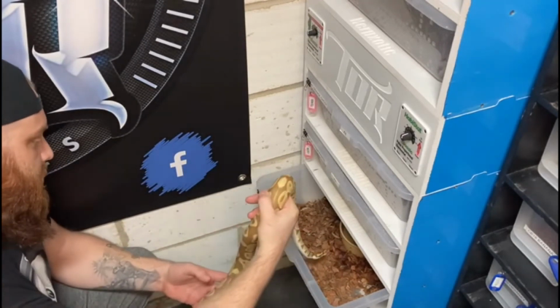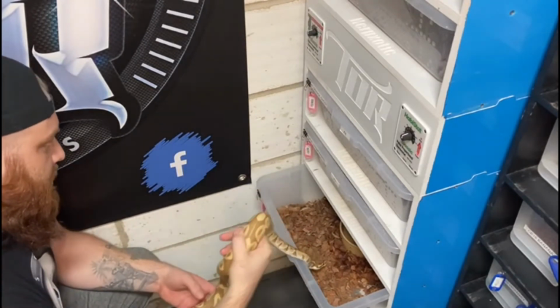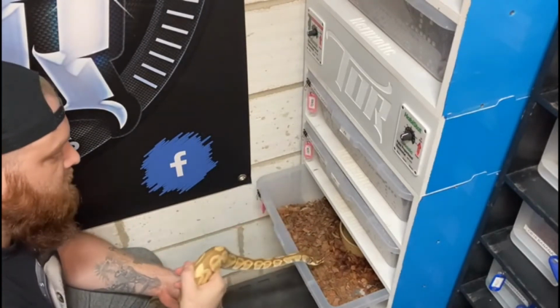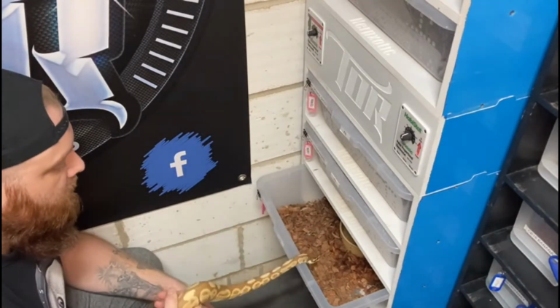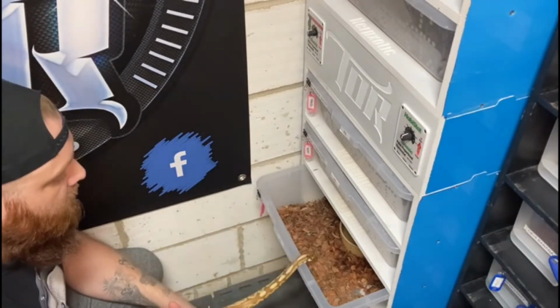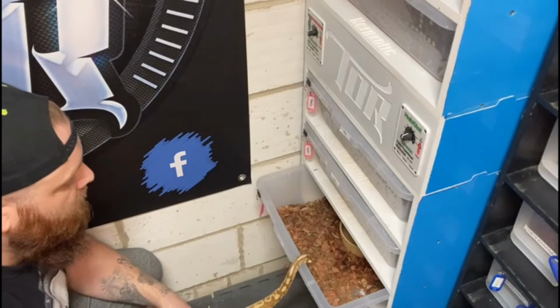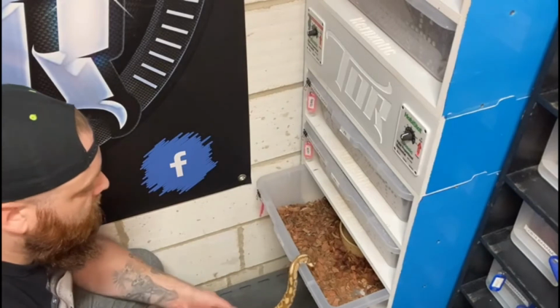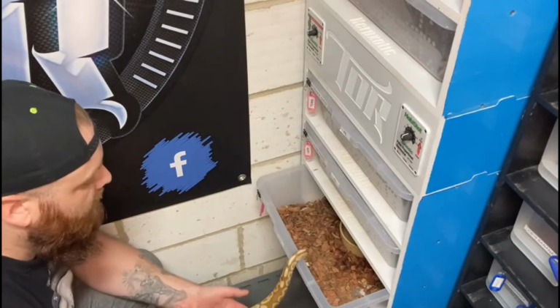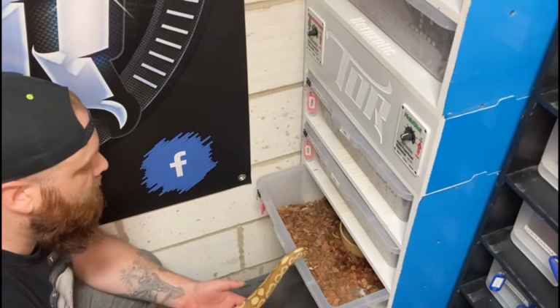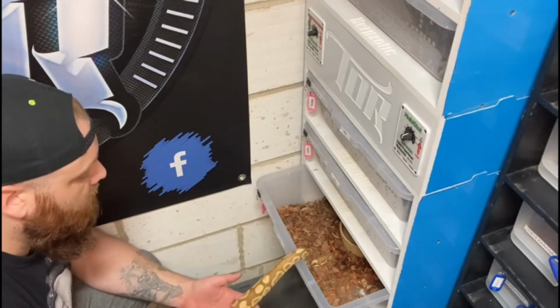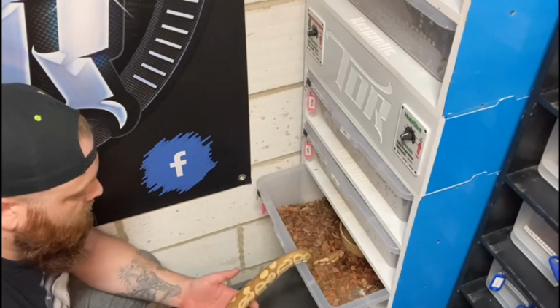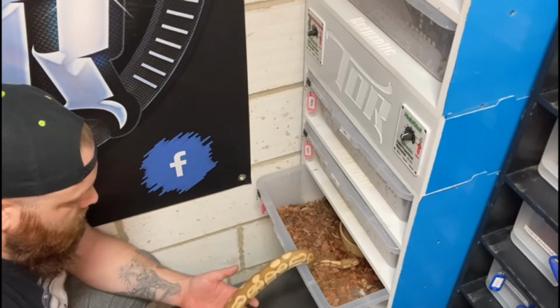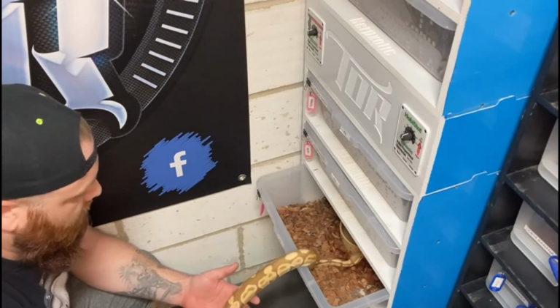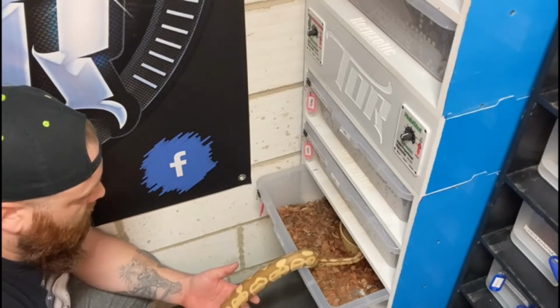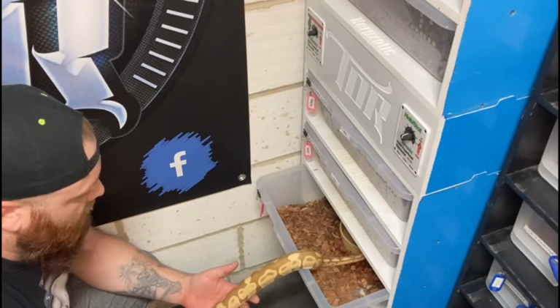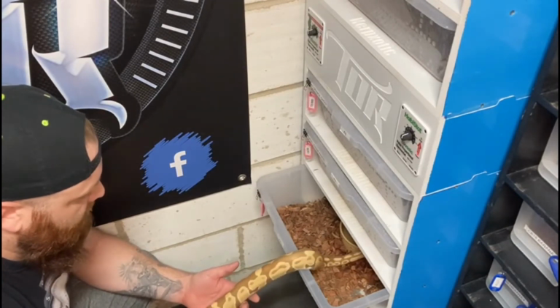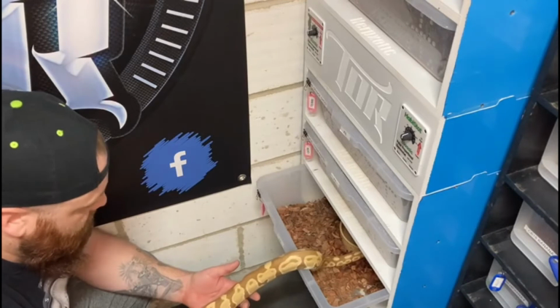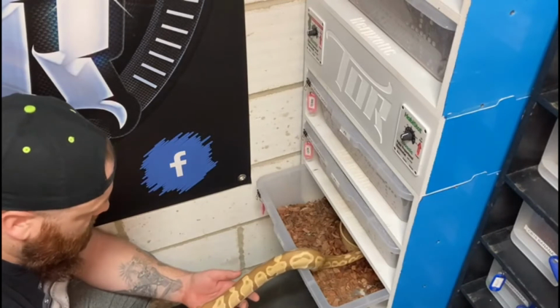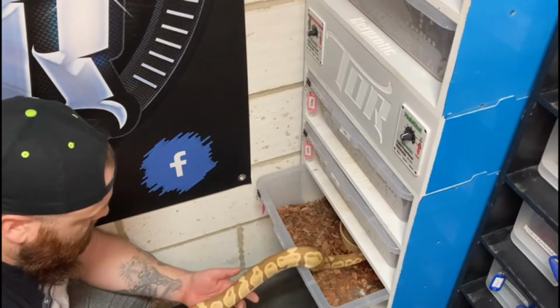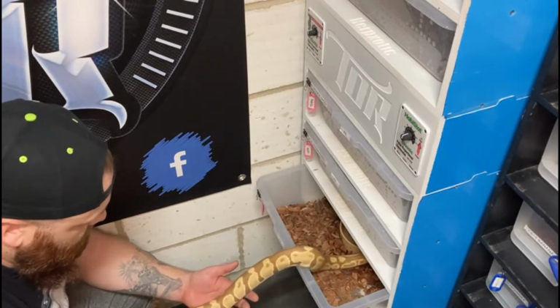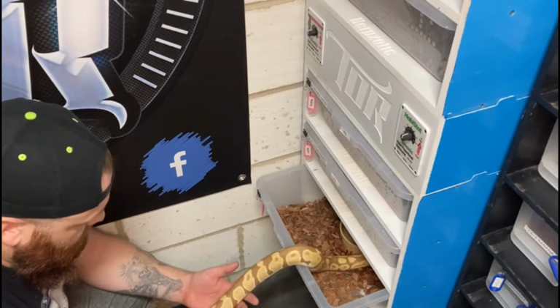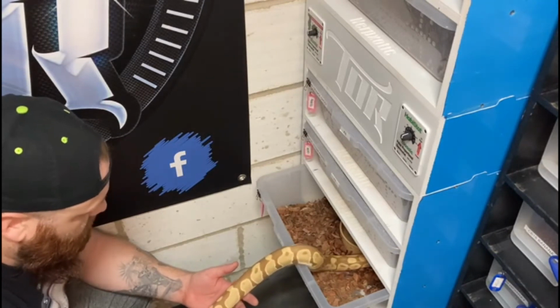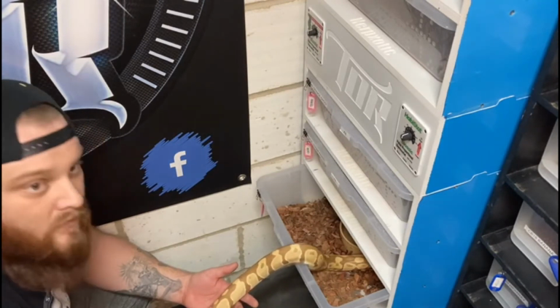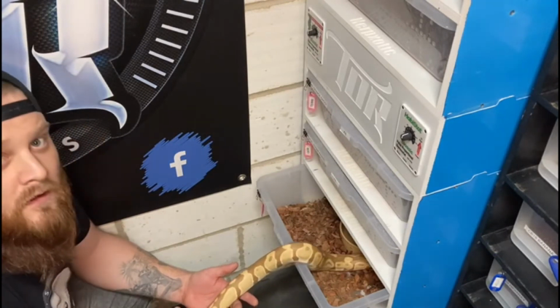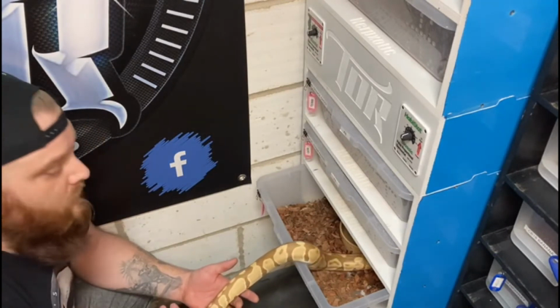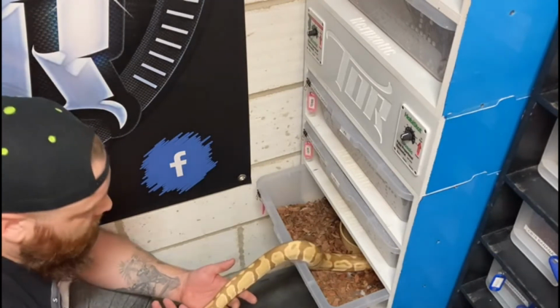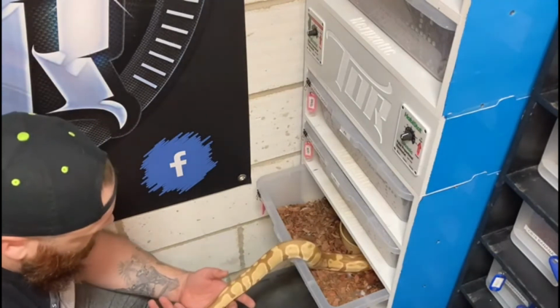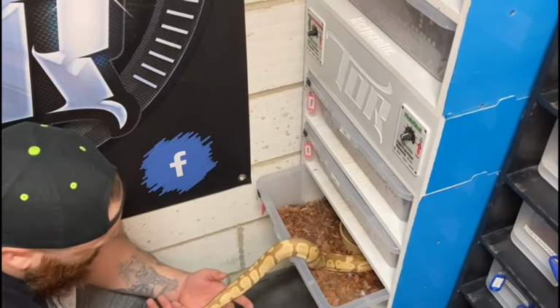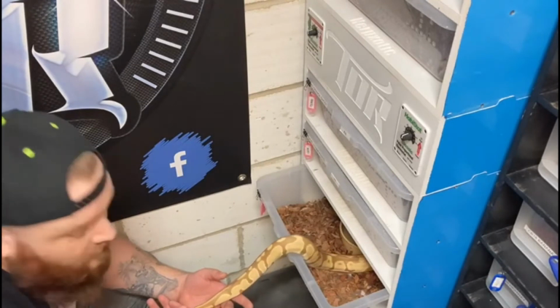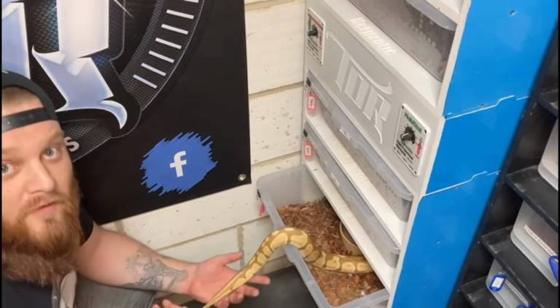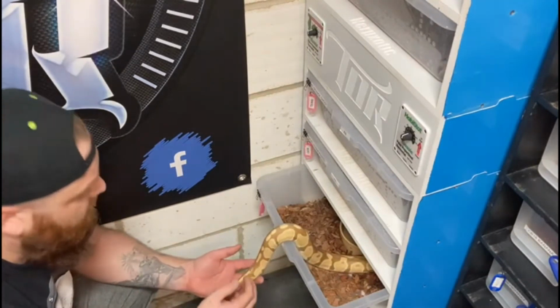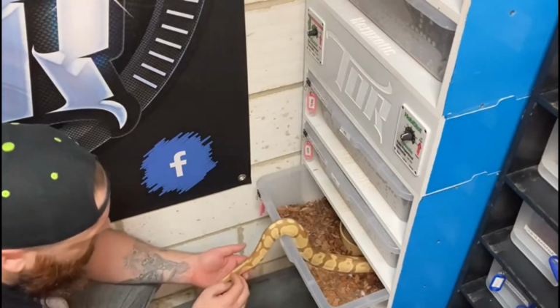Head on the edge, tongue flicking — he seems a lot more eager this time. Hopefully you guys can see that; I'm not sure I've got the camera in the right position.